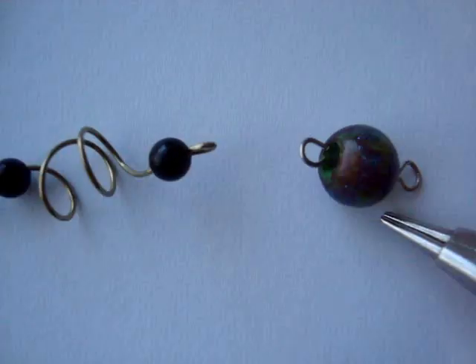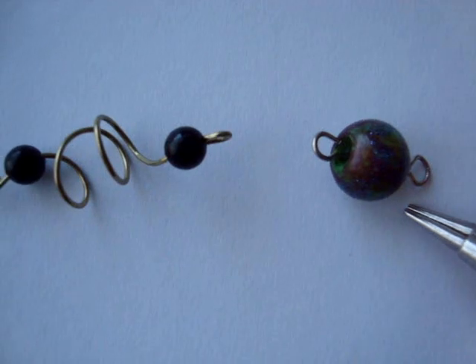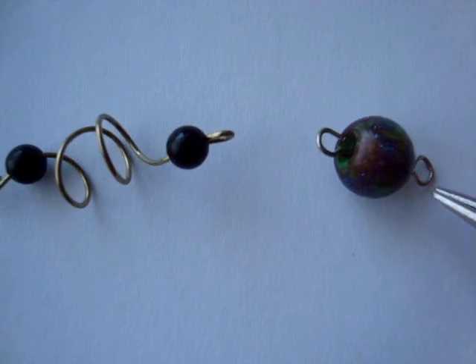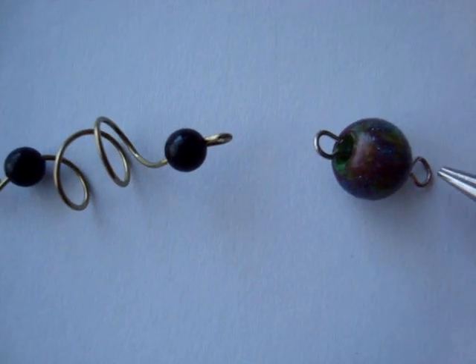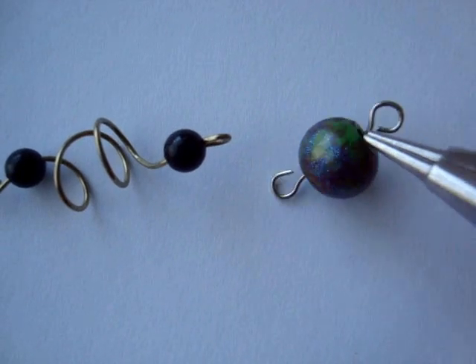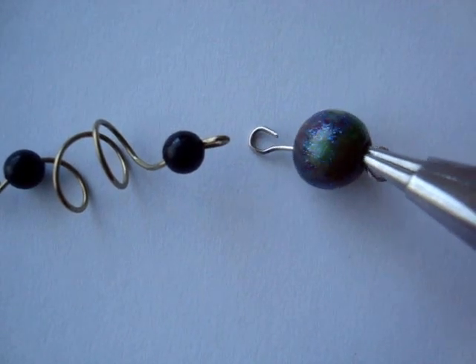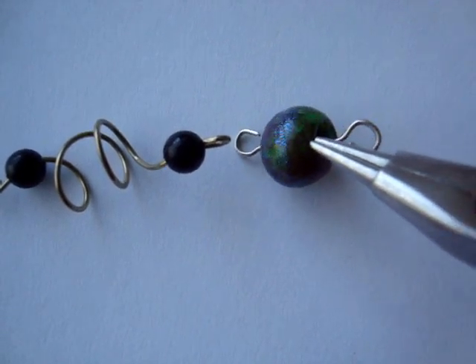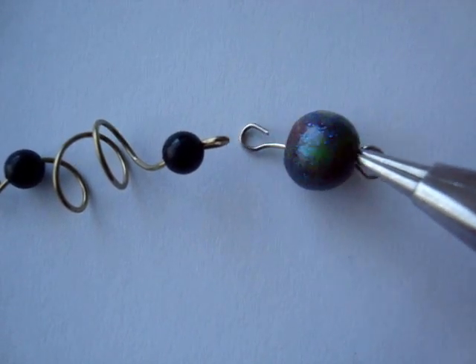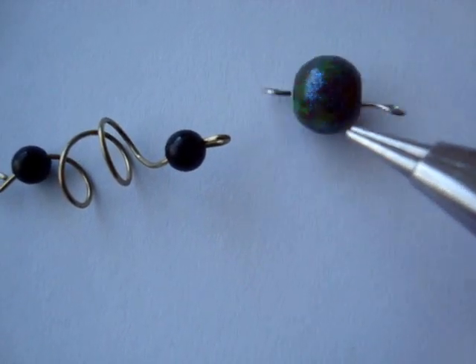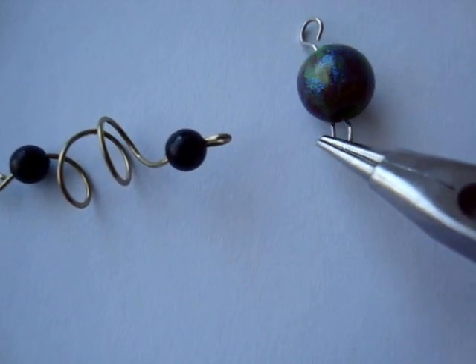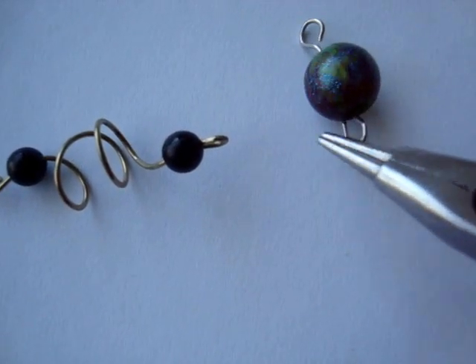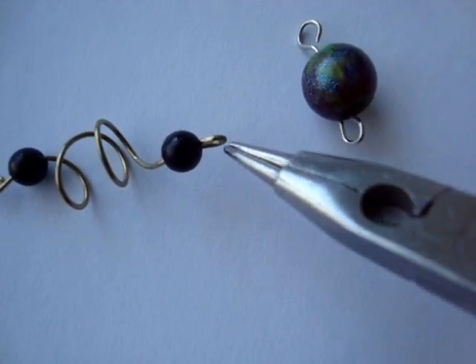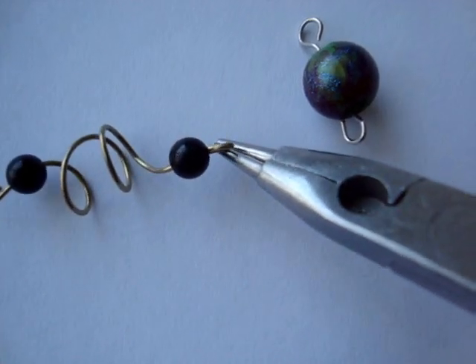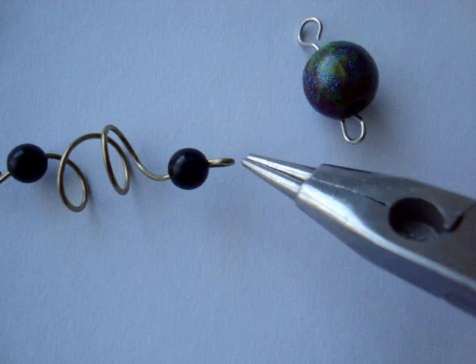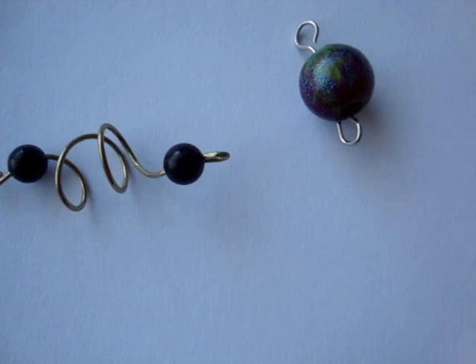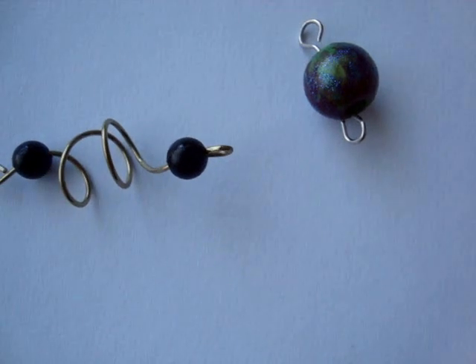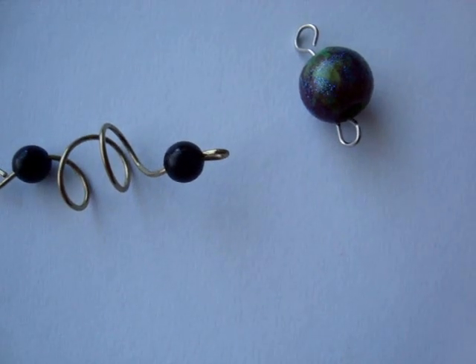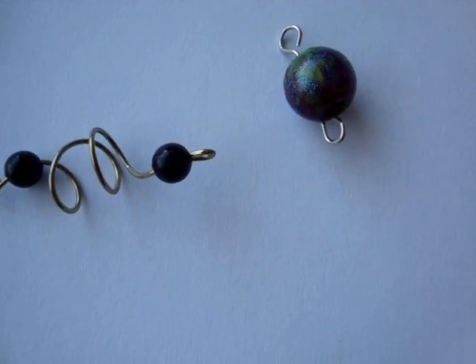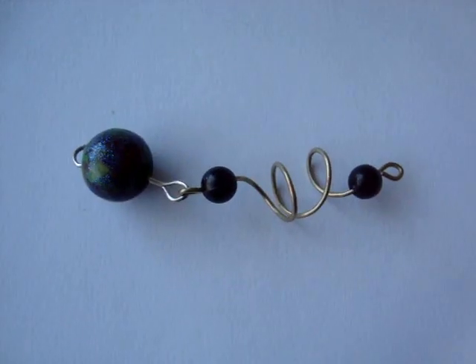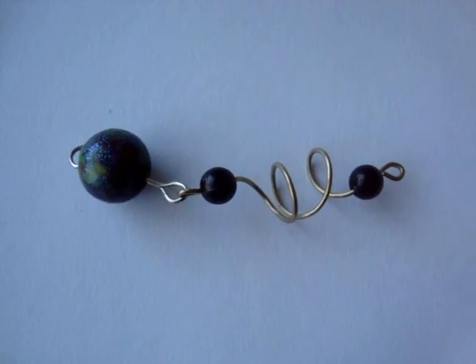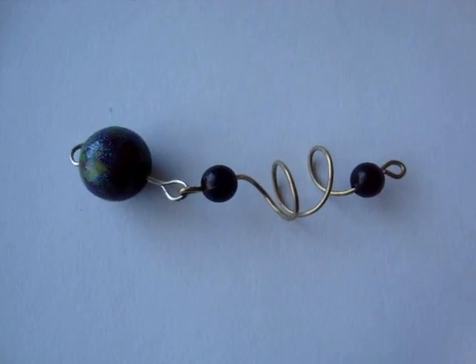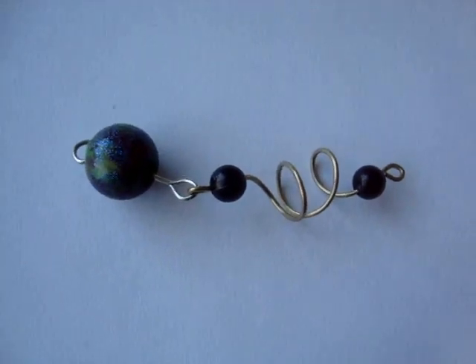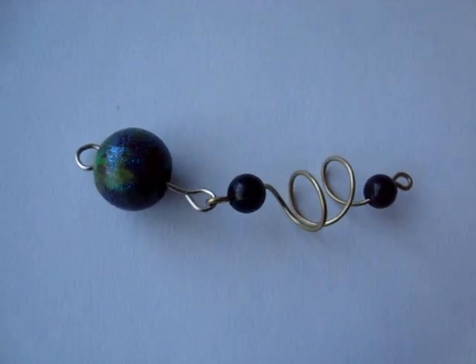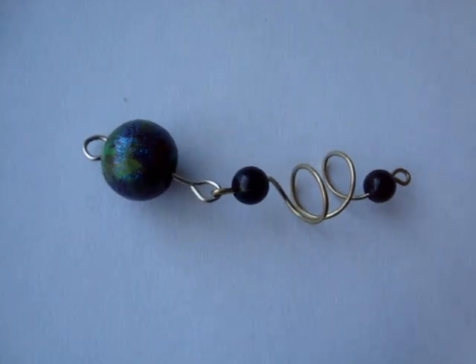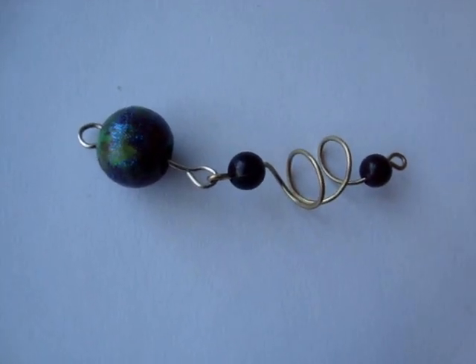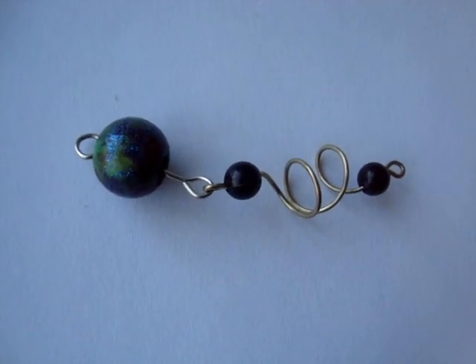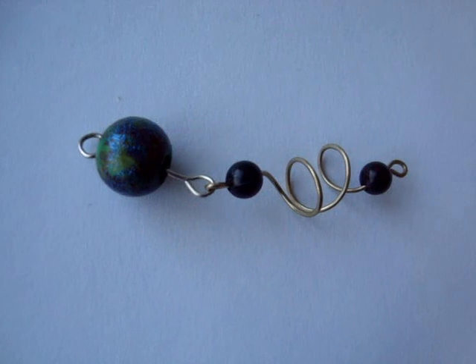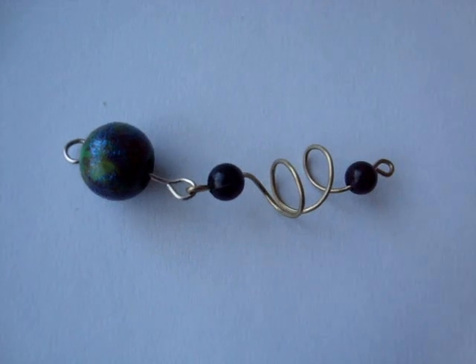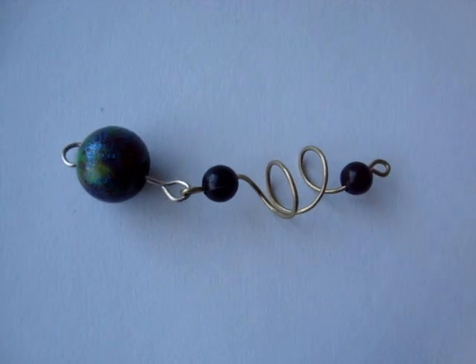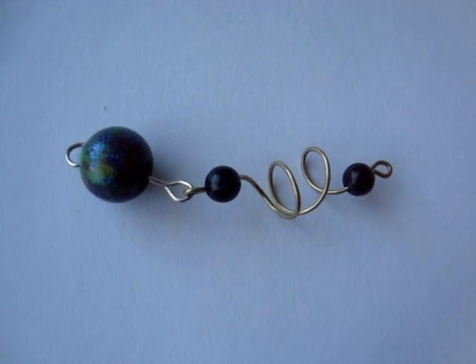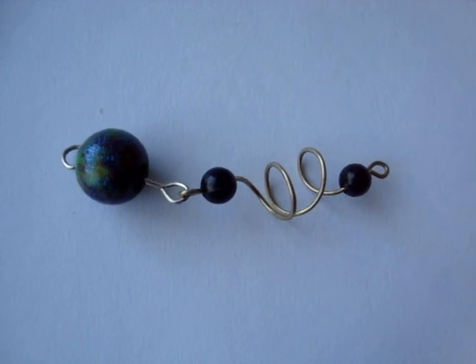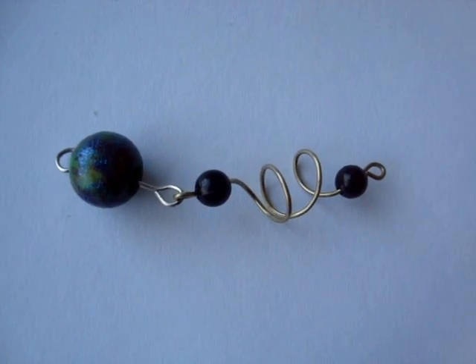For the large beads in between, I just put a wire through and make a loop on both ends, and I'm going to connect it to here — like that. You're just going to make as many of those as you like and connect them together.